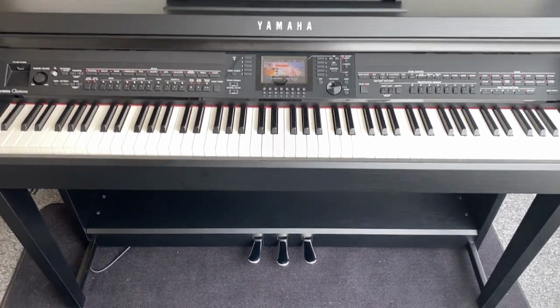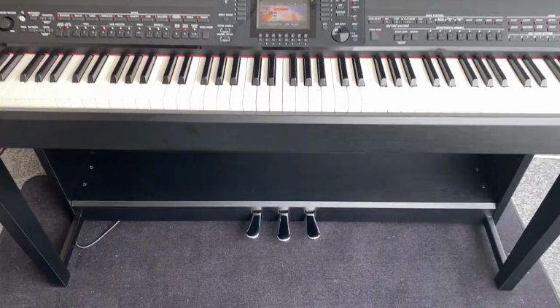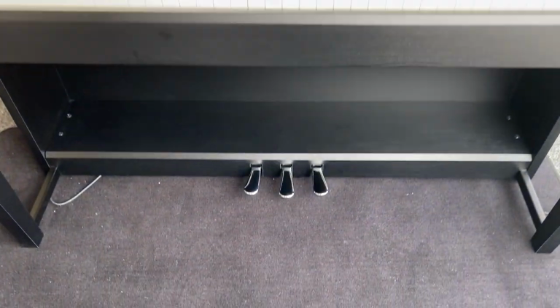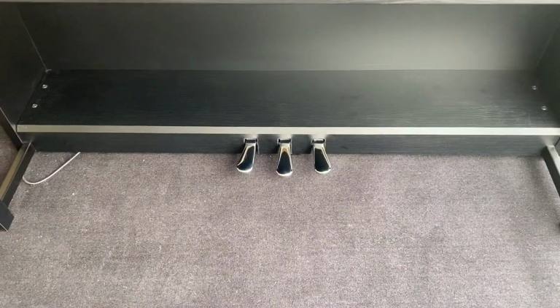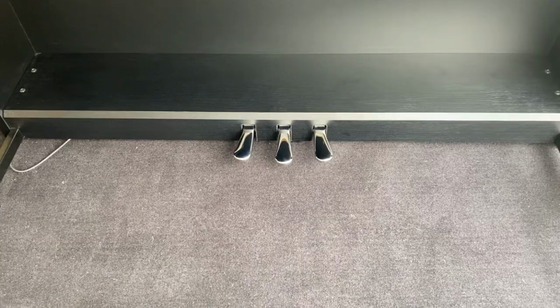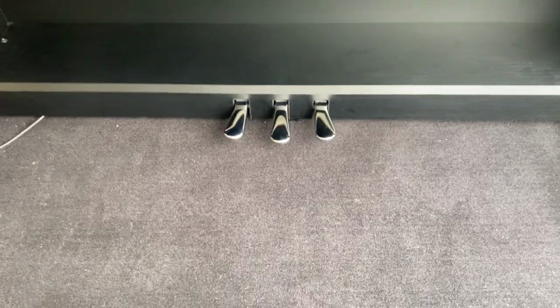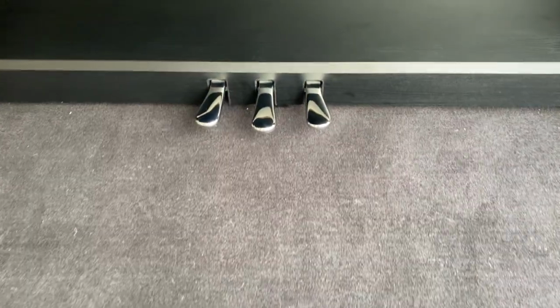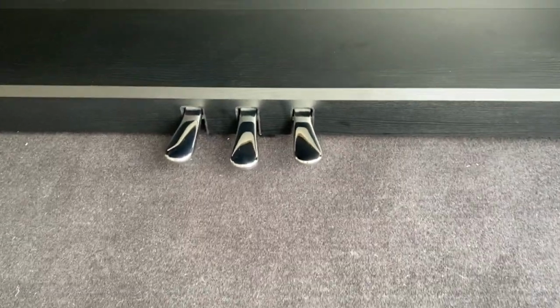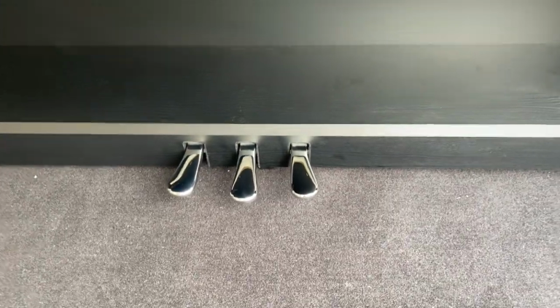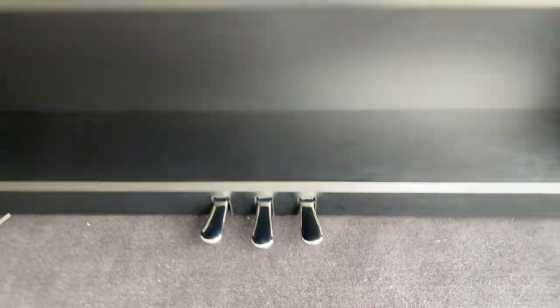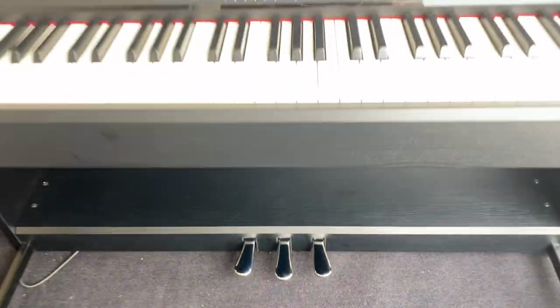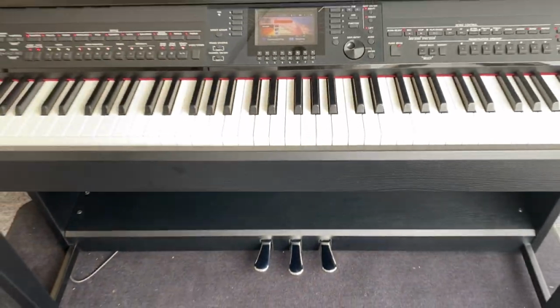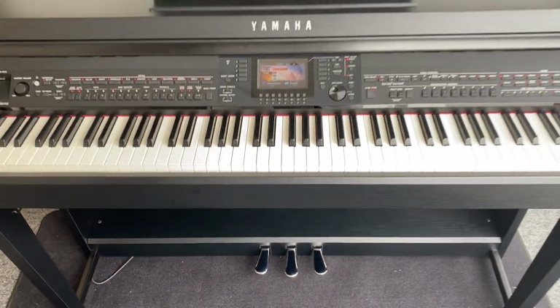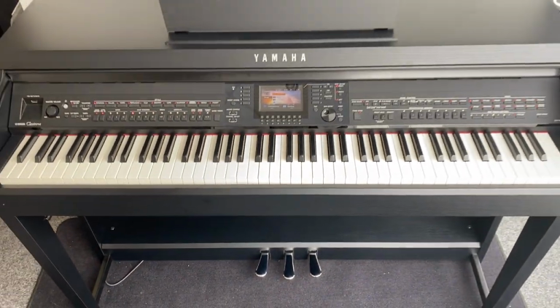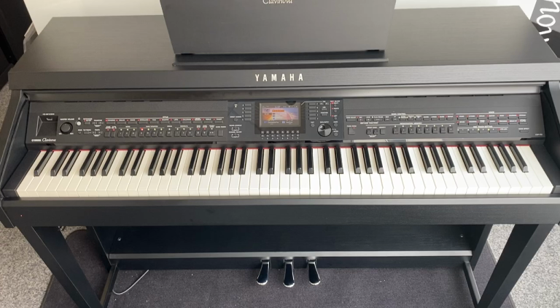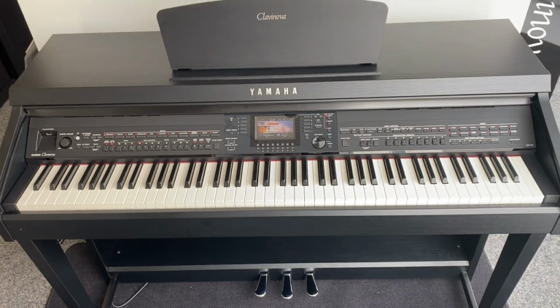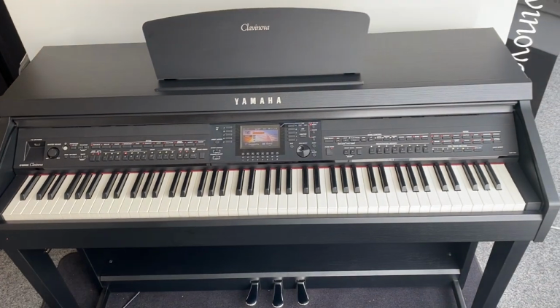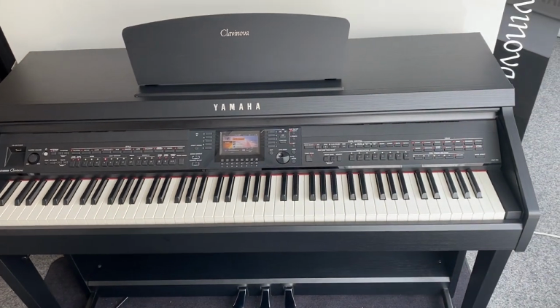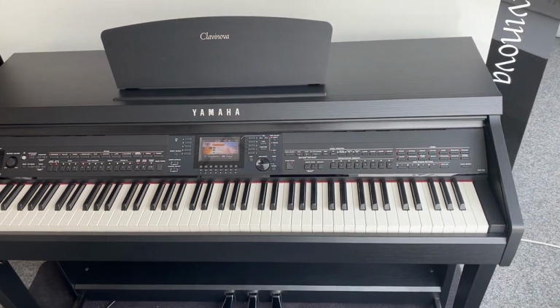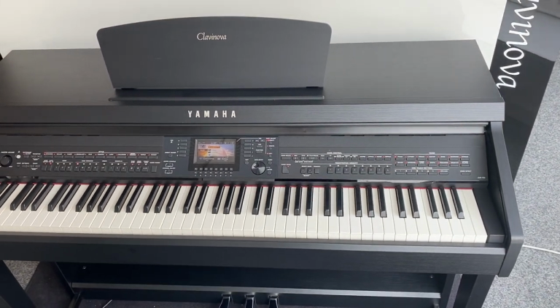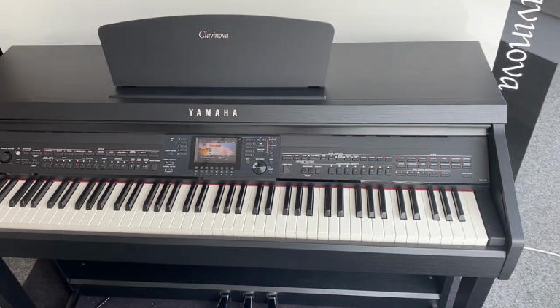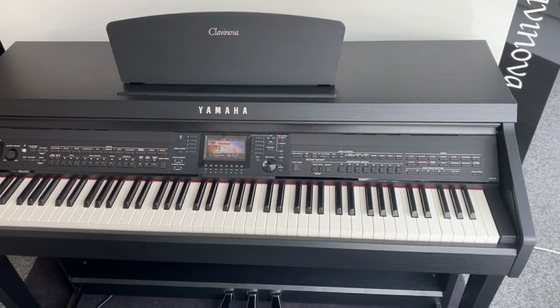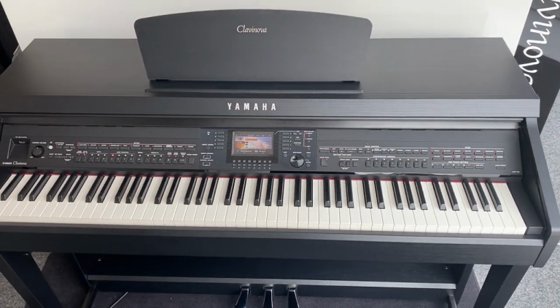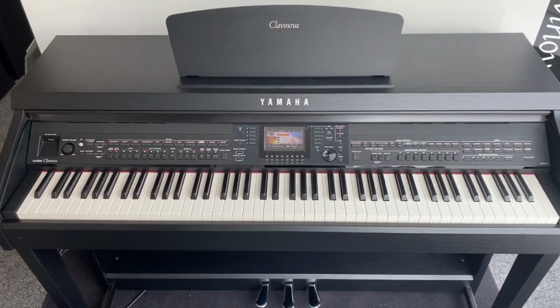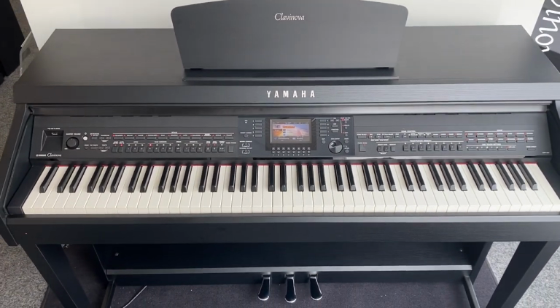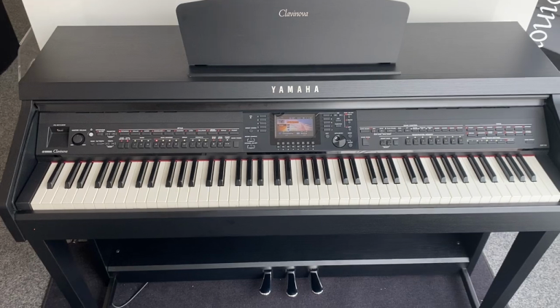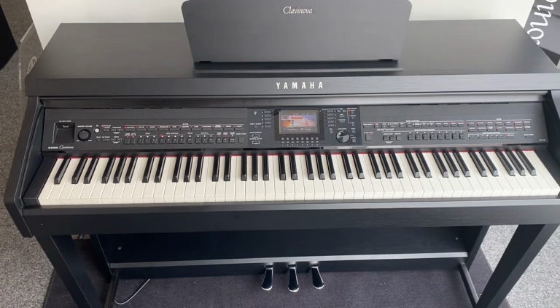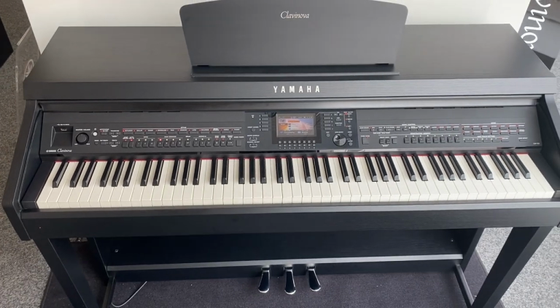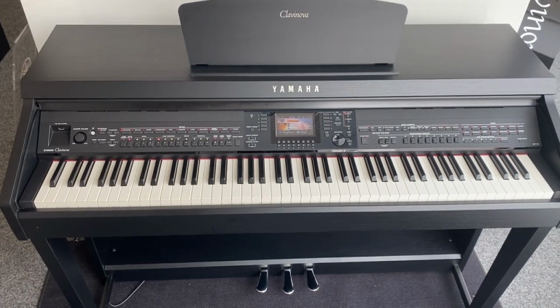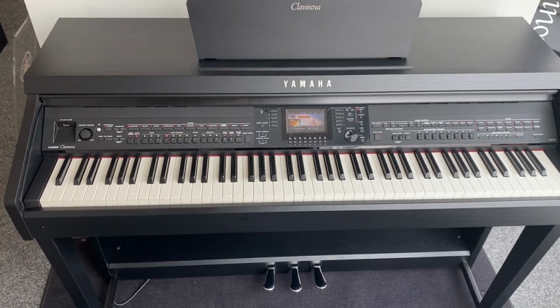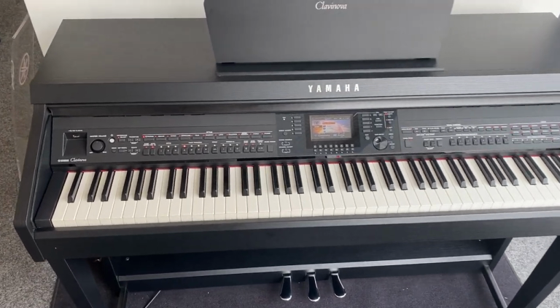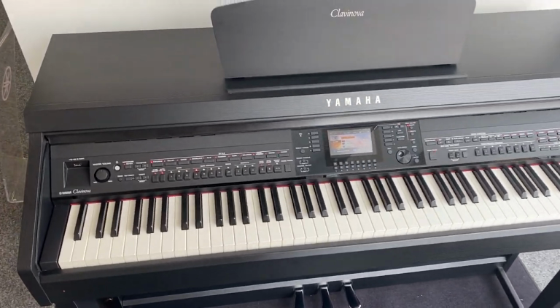These chrome pedals here — so yeah, this is at the Loyal store. We just brought it in. If you click the link in the bio to this video it'll take you over to the website where all the specs and a write-up are available.